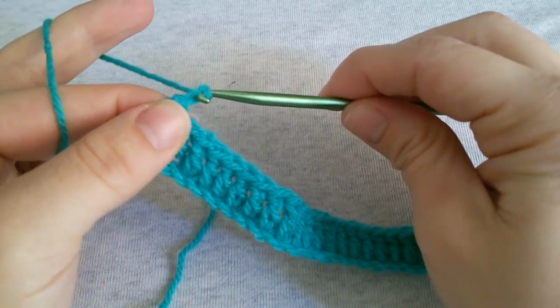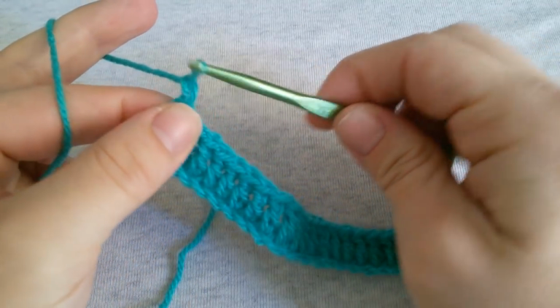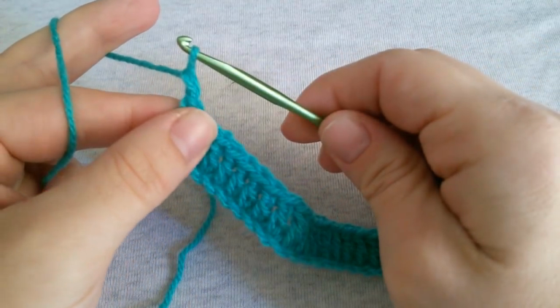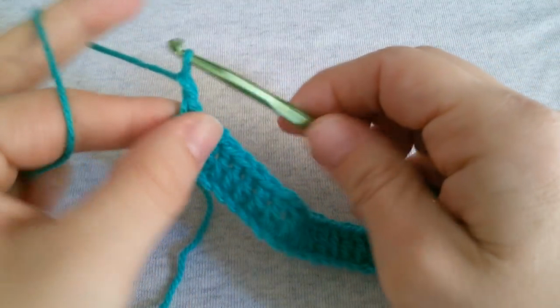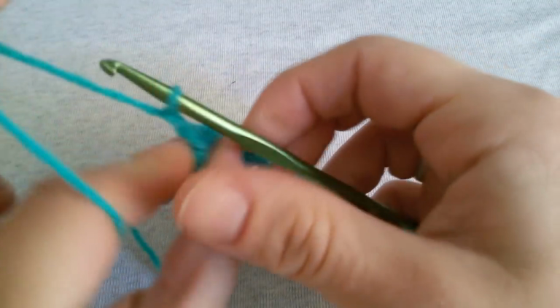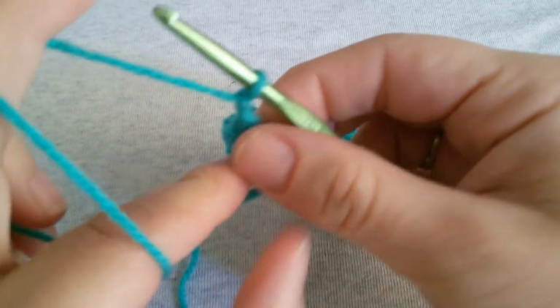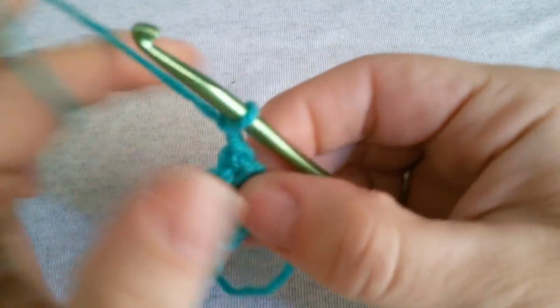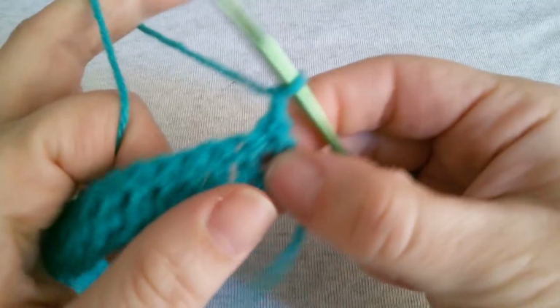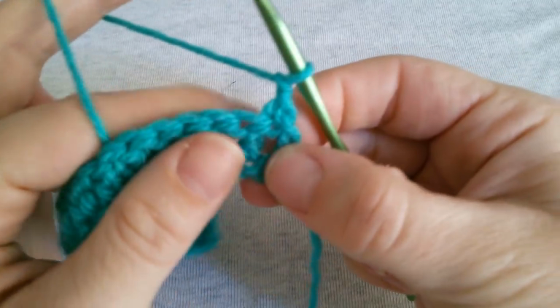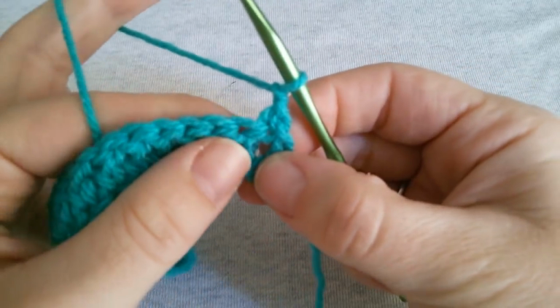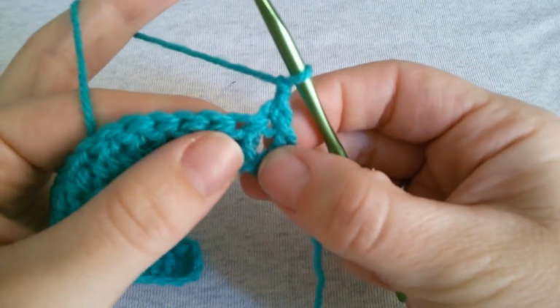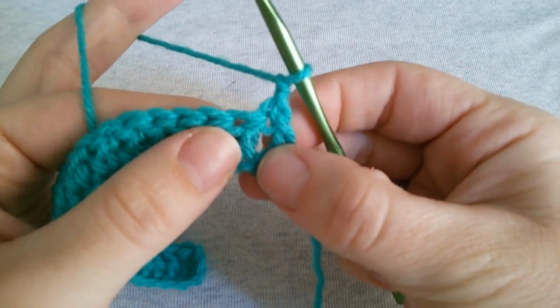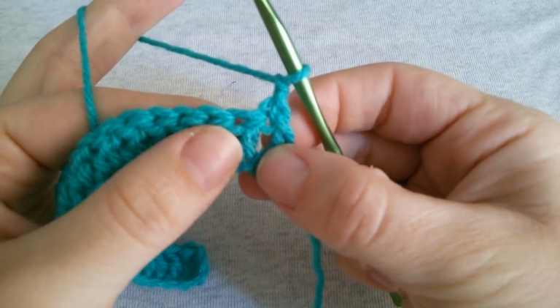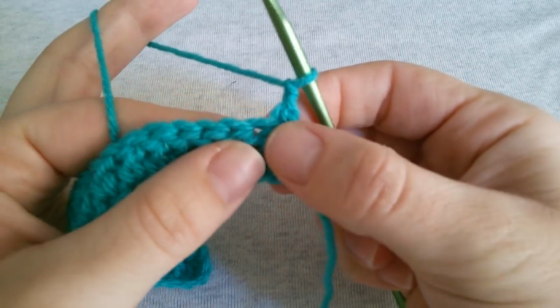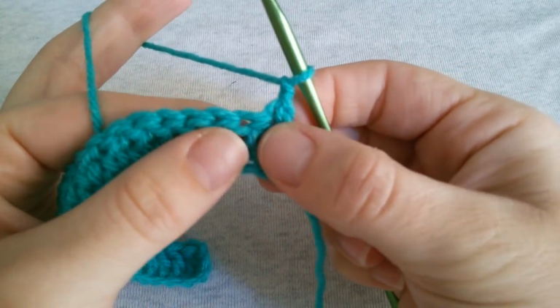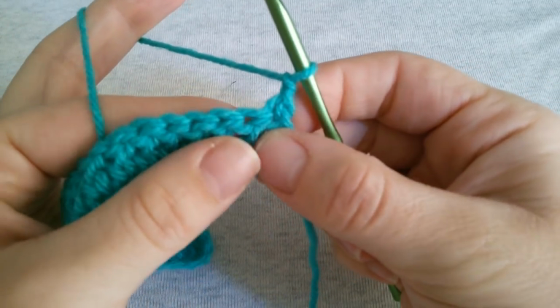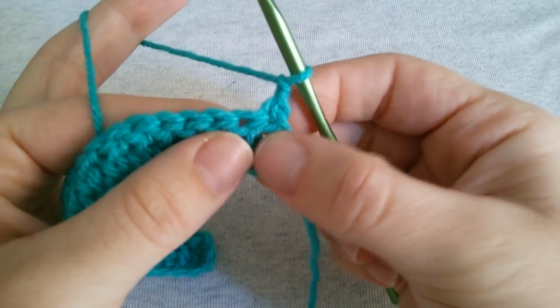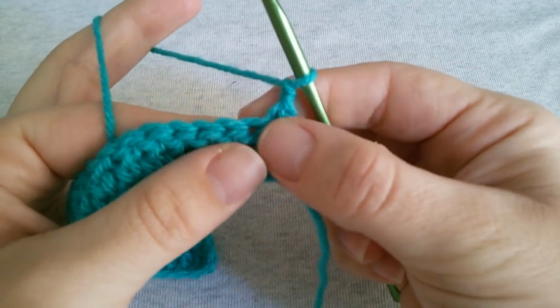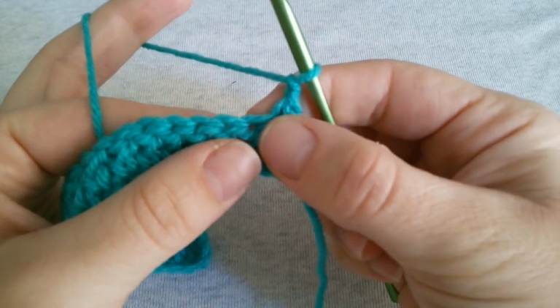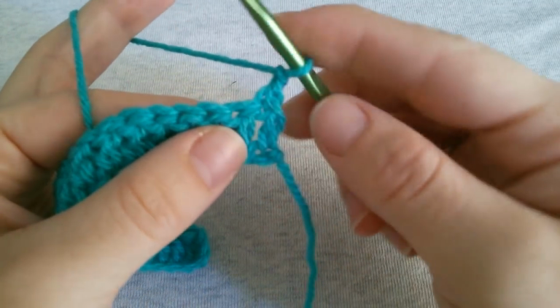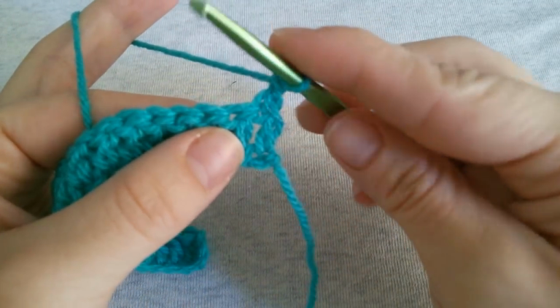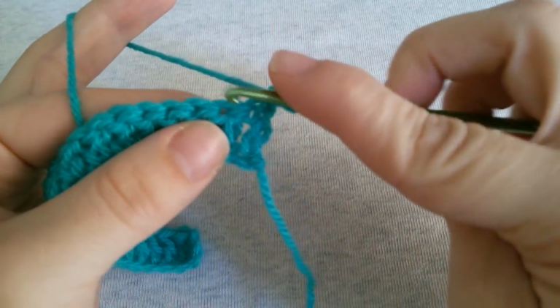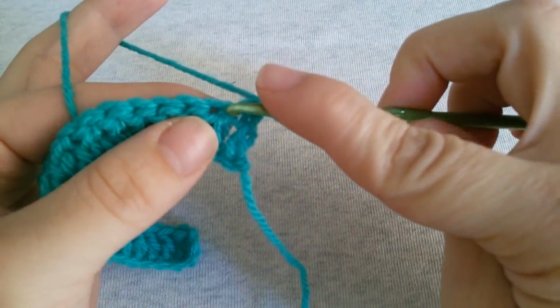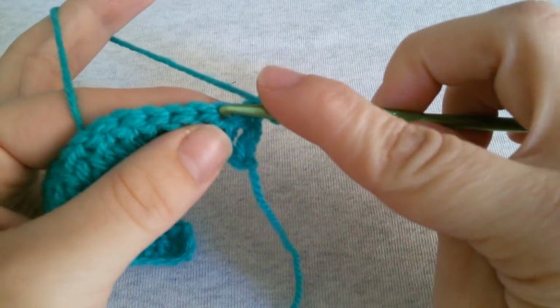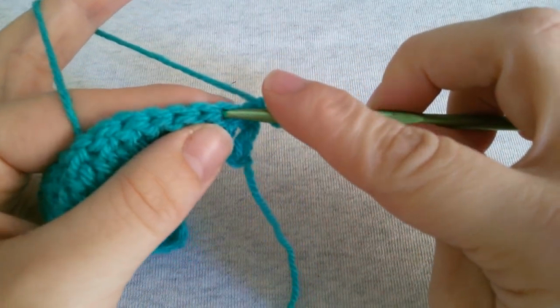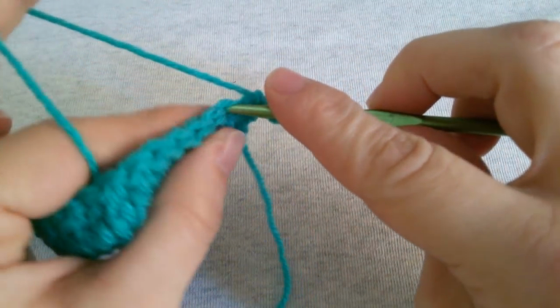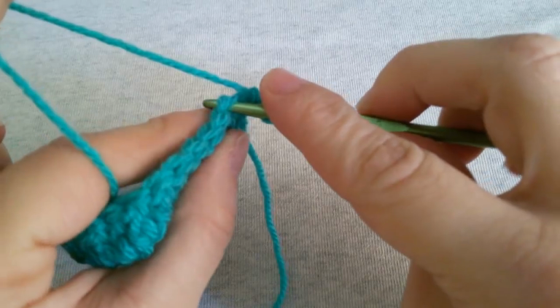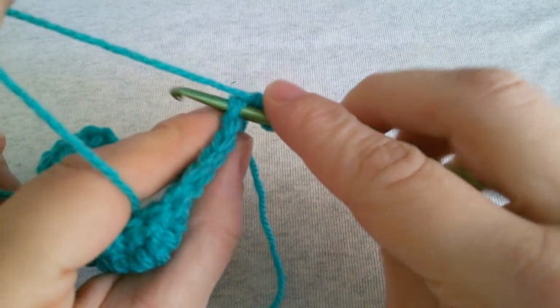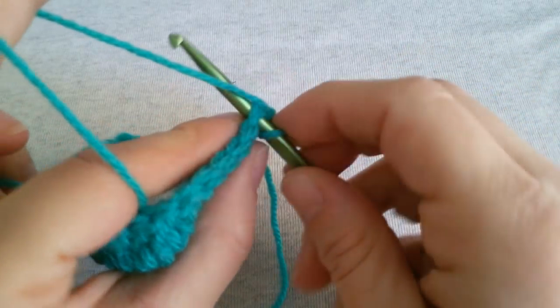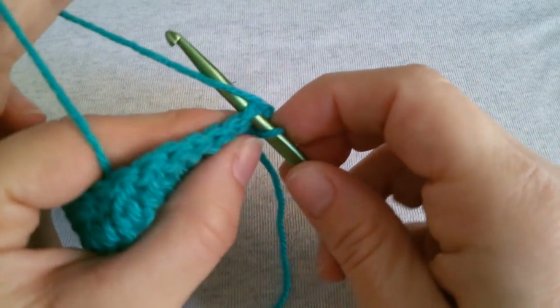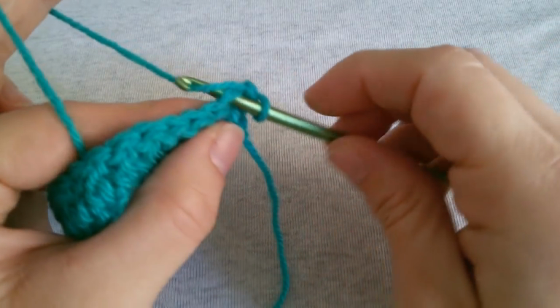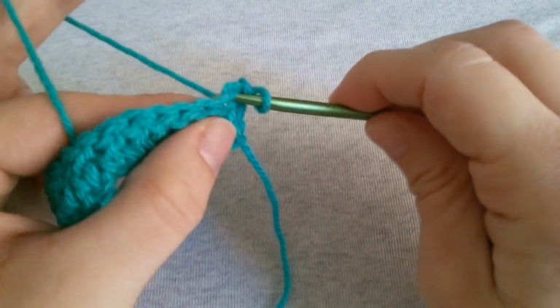Chain 1 and turn your work. Work a single crochet in each of the next 8 stitches.